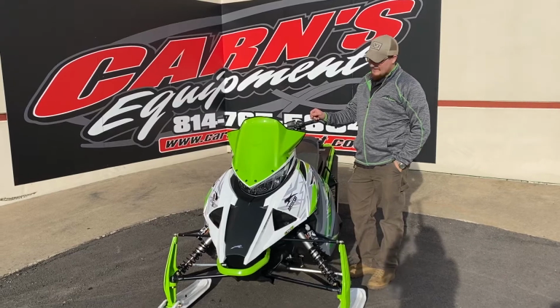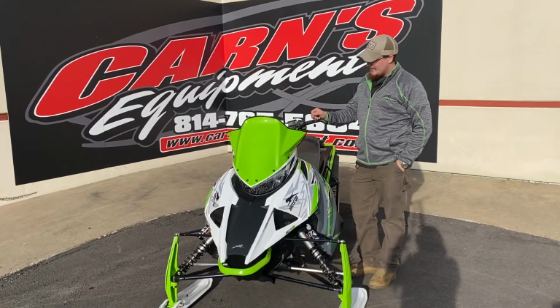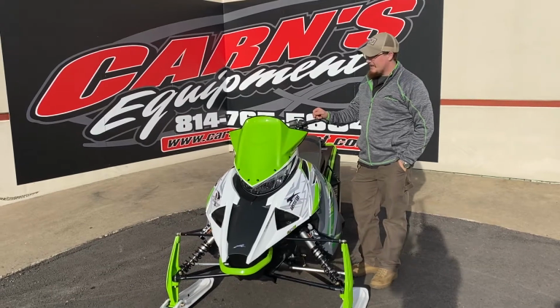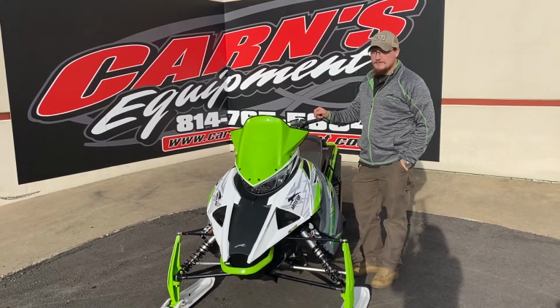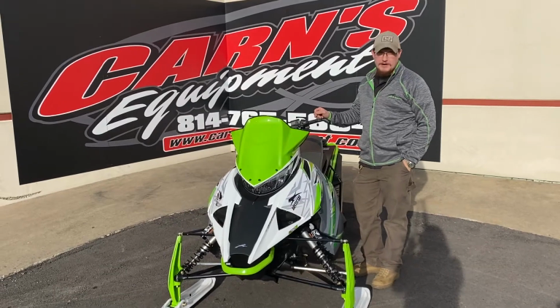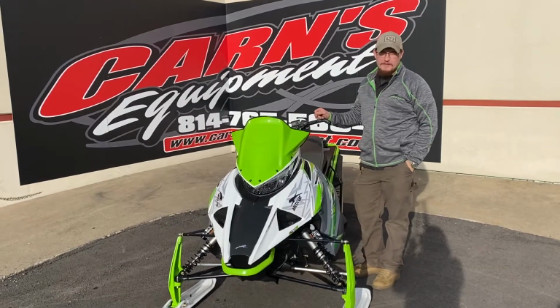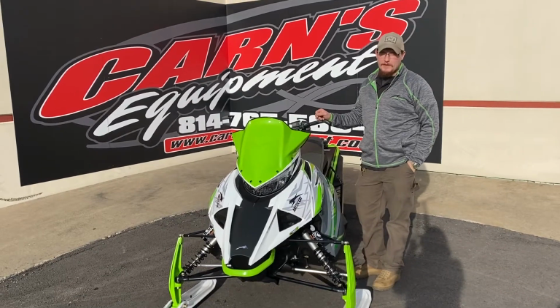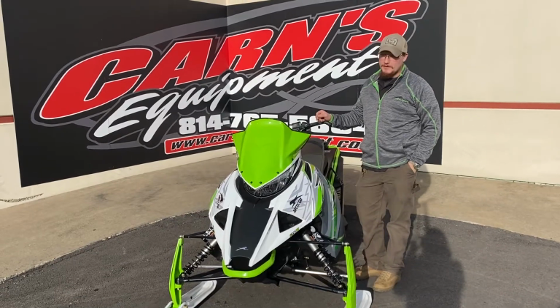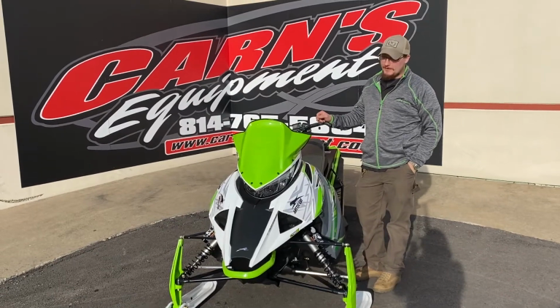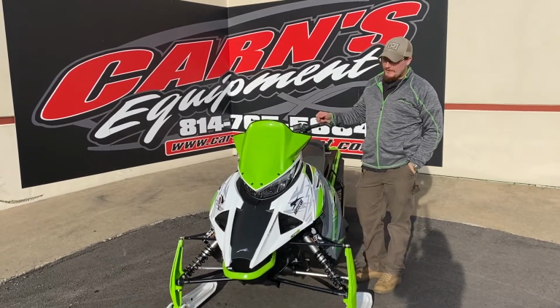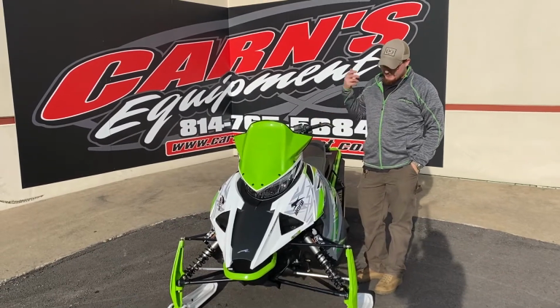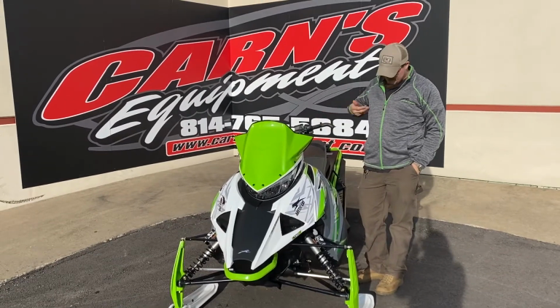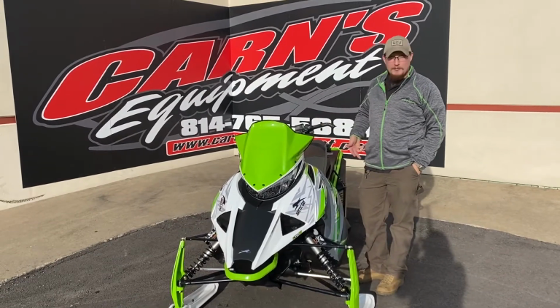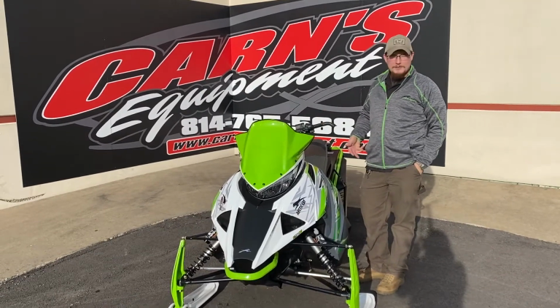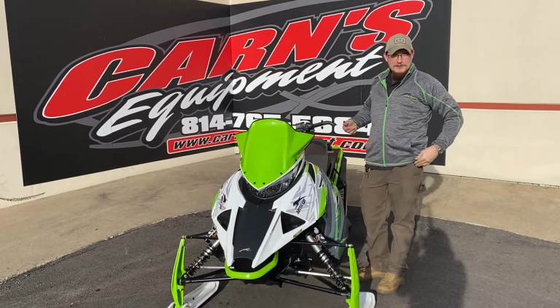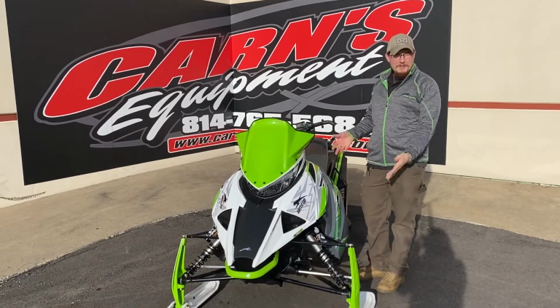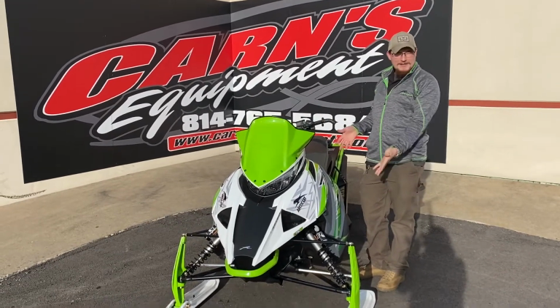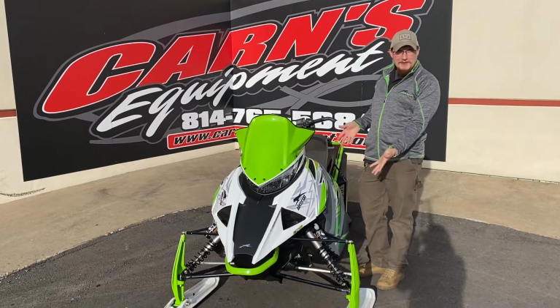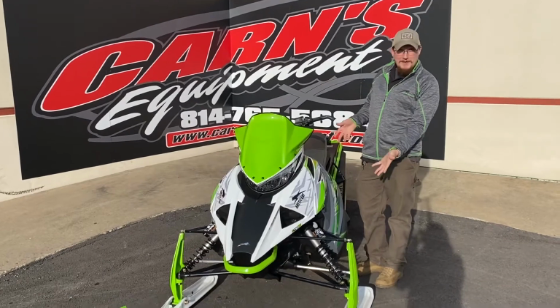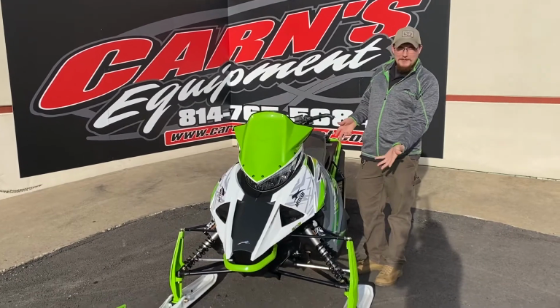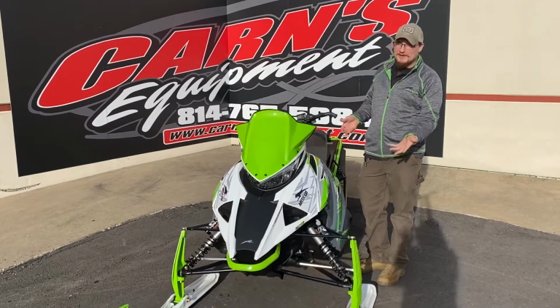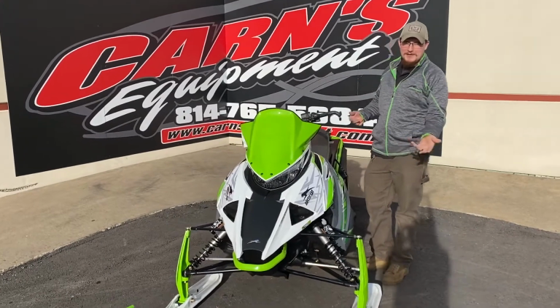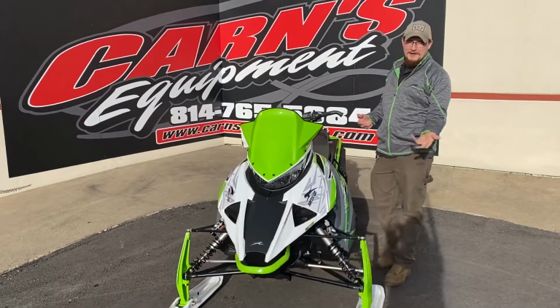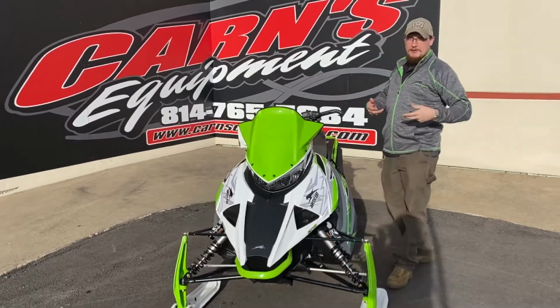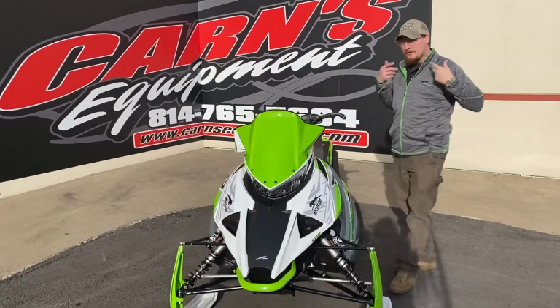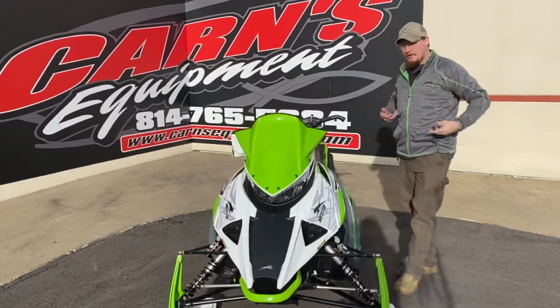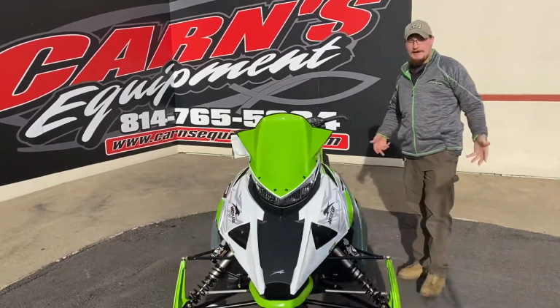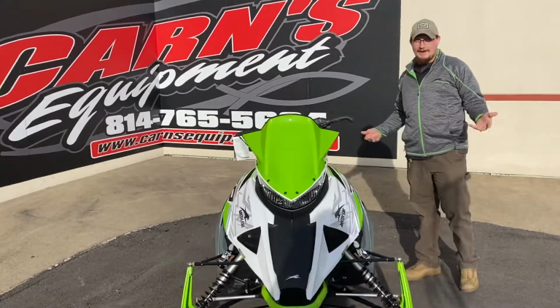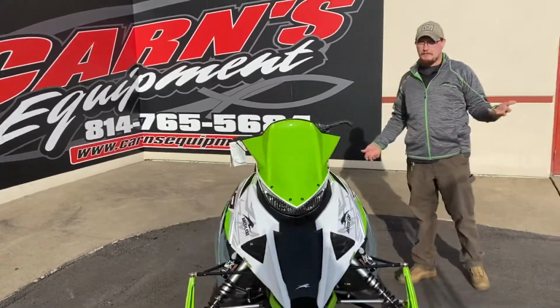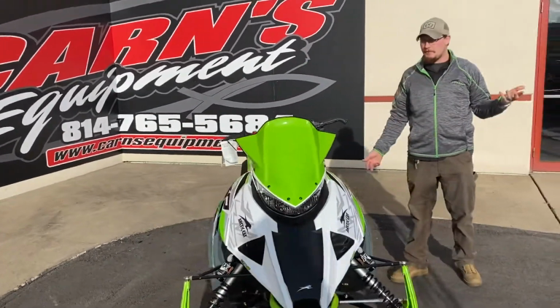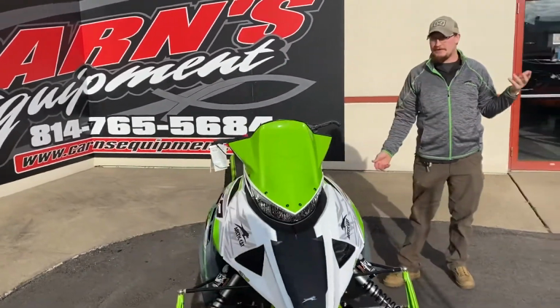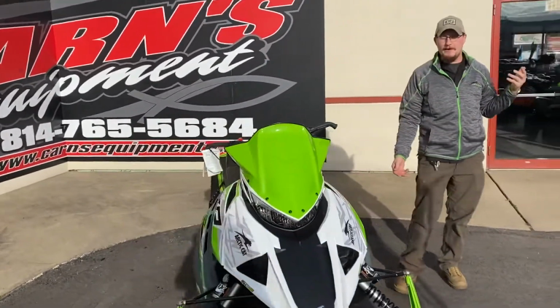Hey guys, Jarrah here from Karns Equipment. Did a little wardrobe change so I matched the Snowmobile, which you can do too with Arctic Cat and Motorfist apparel.